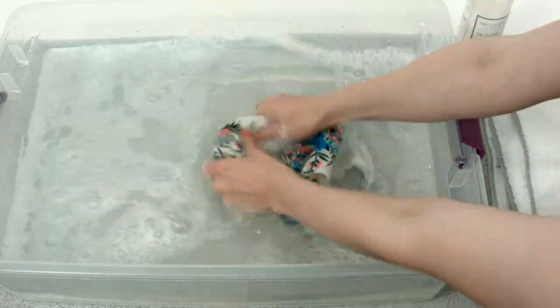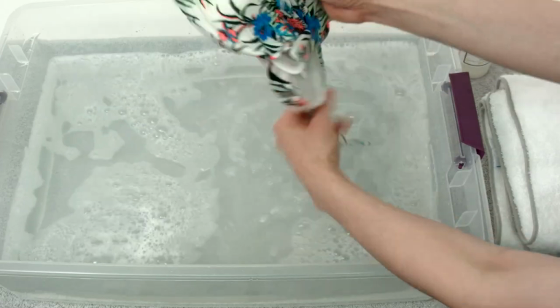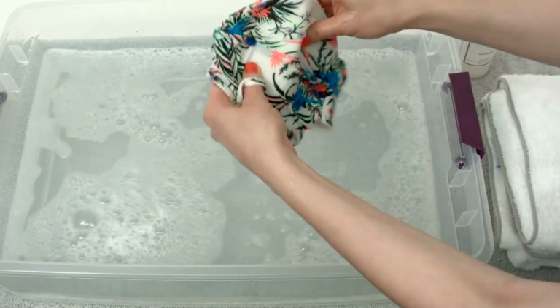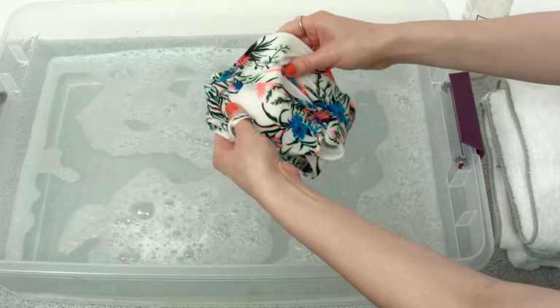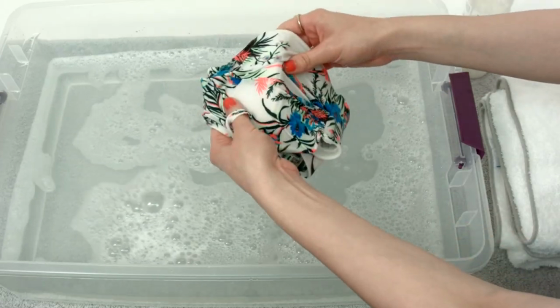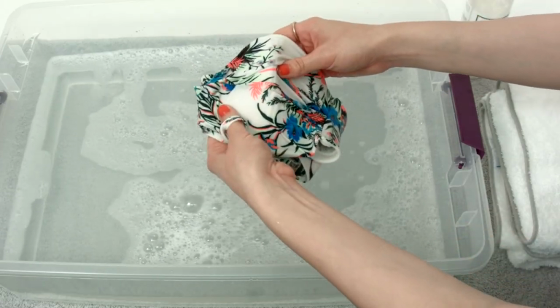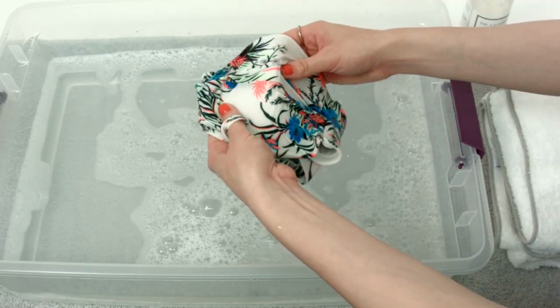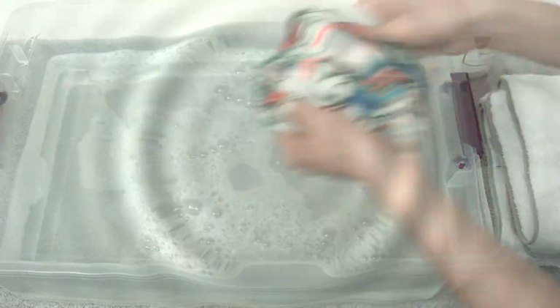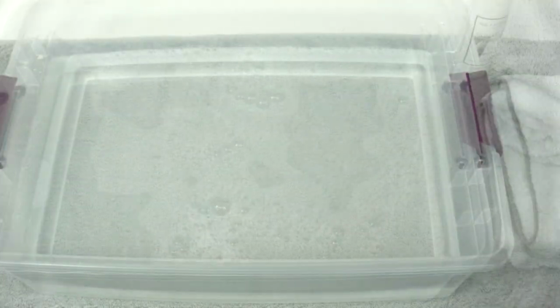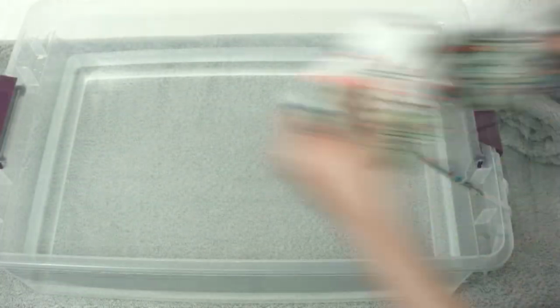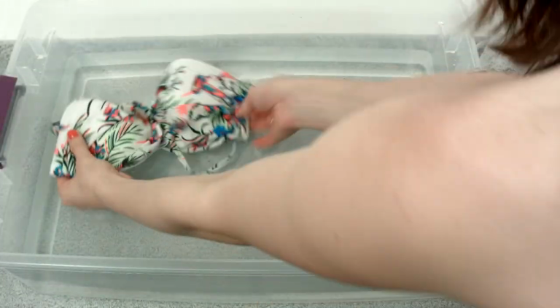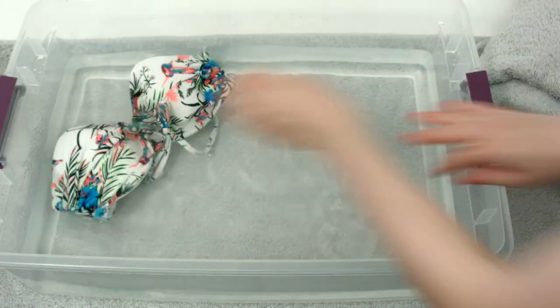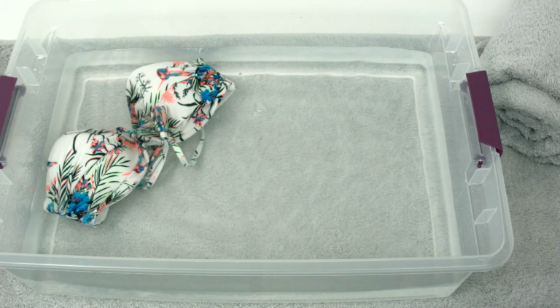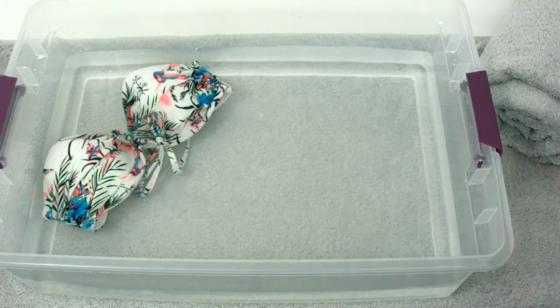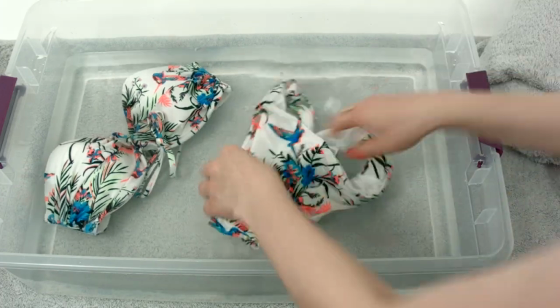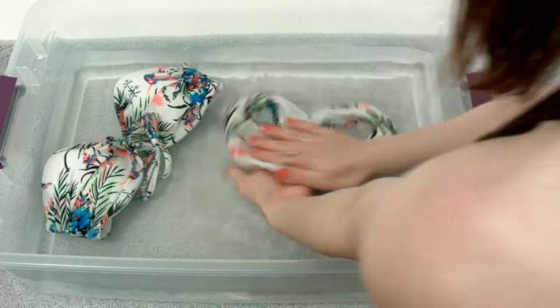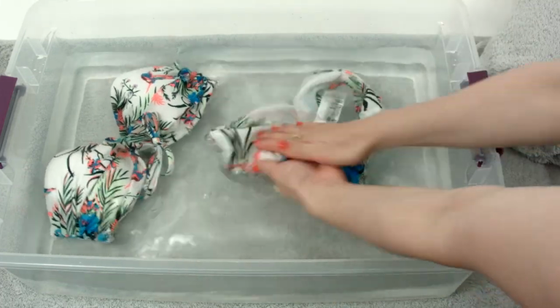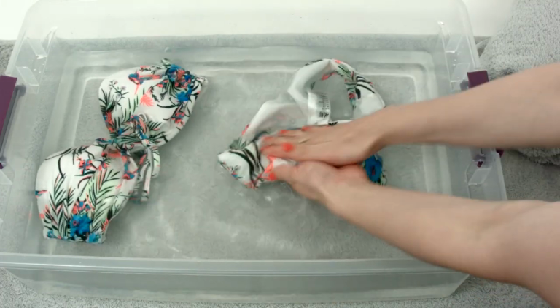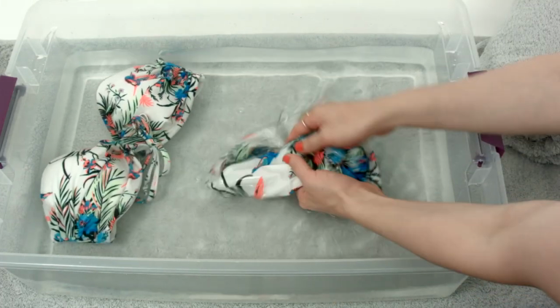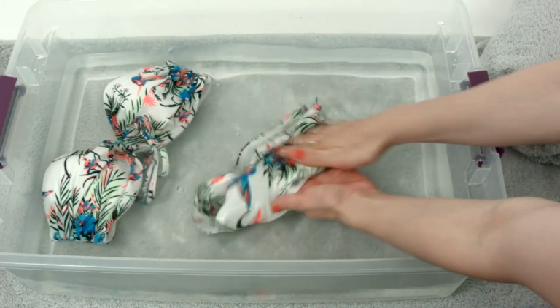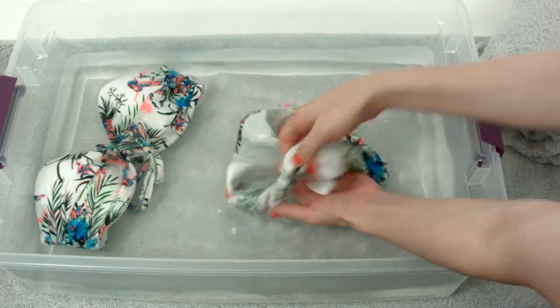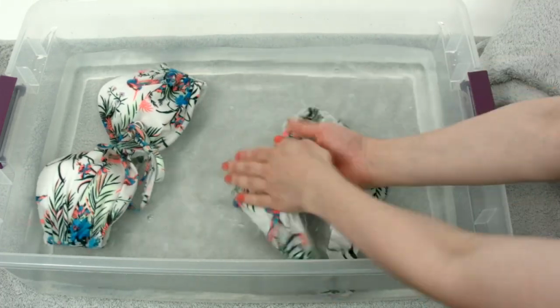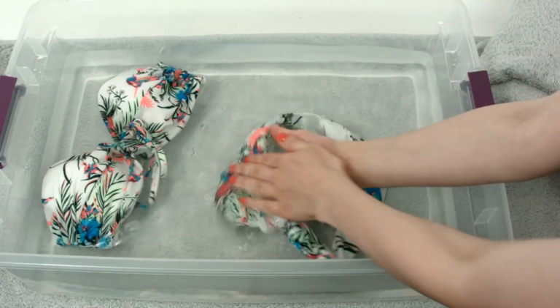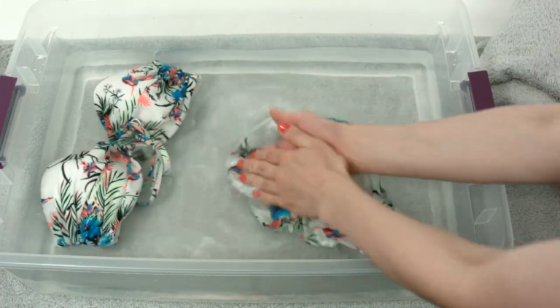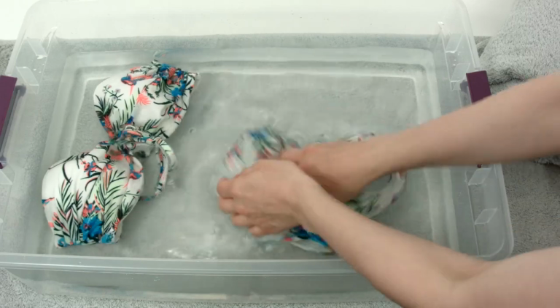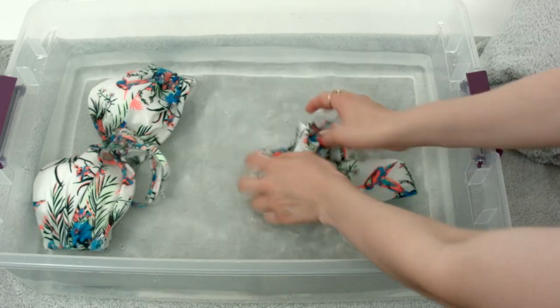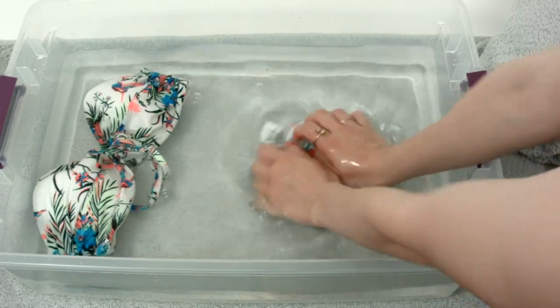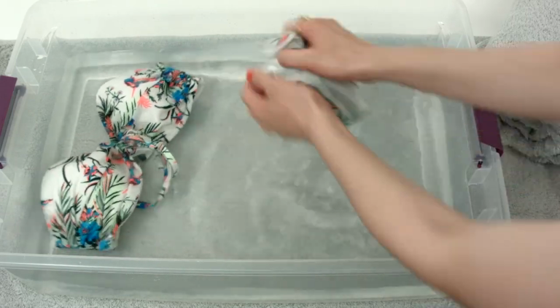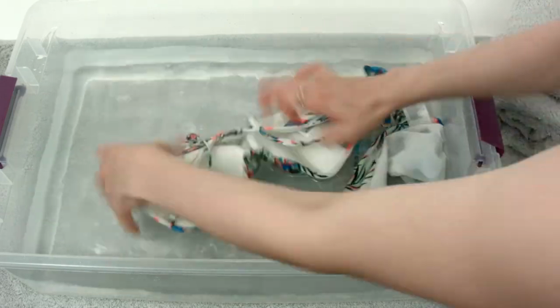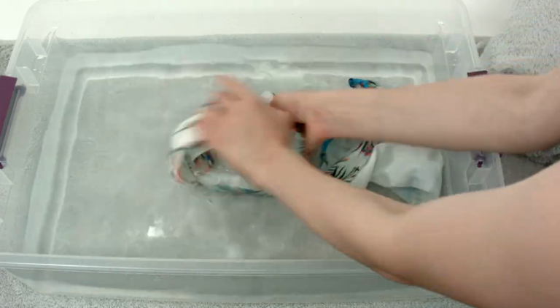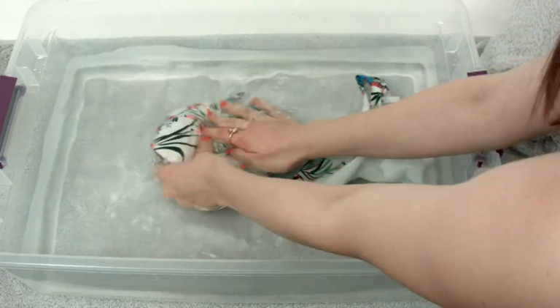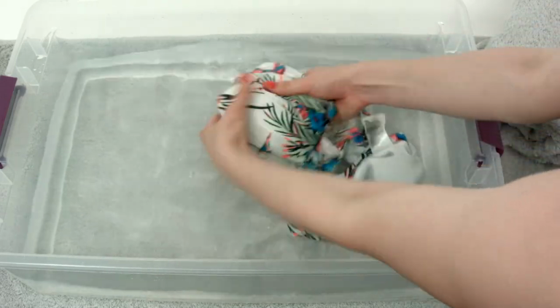Remove the suit, drain the water, and refill with clean, cool water. Place the bathing suit back in the tub and gently massage to rinse. Repeat until the suit is soap-free and the water is clear.